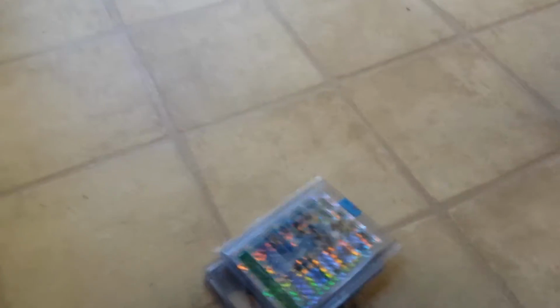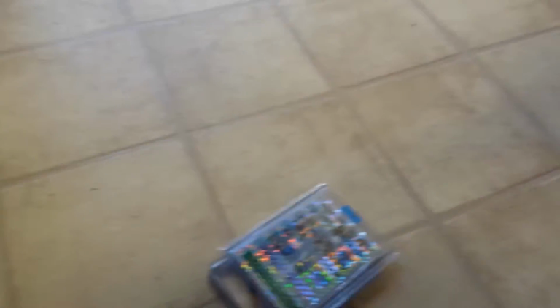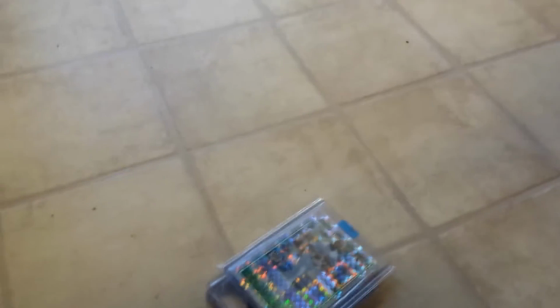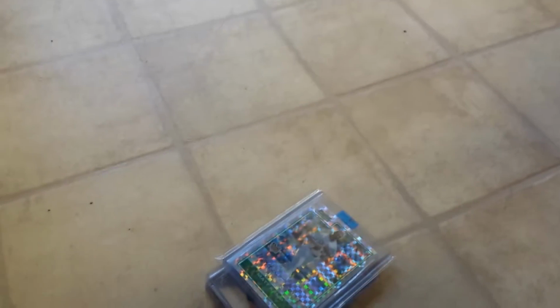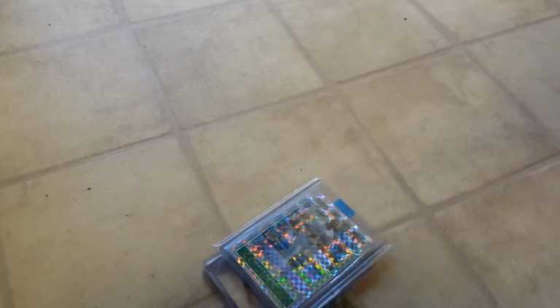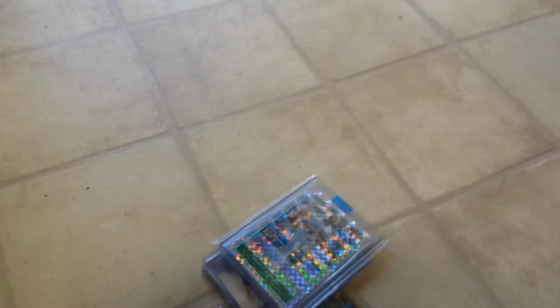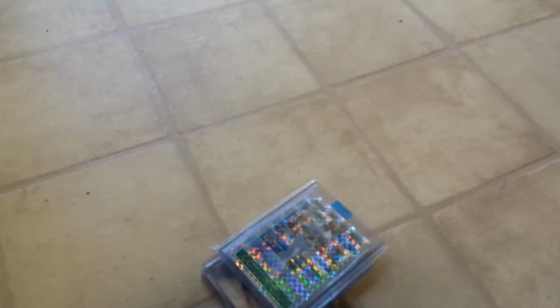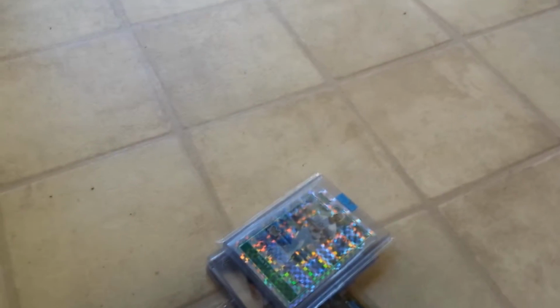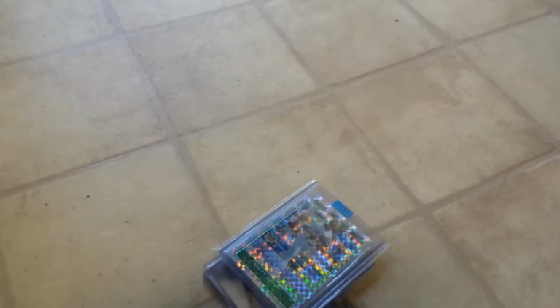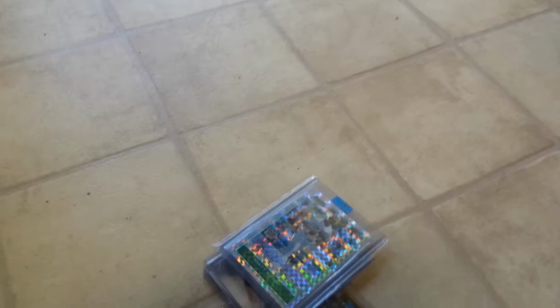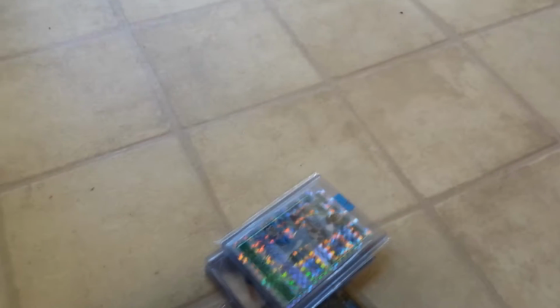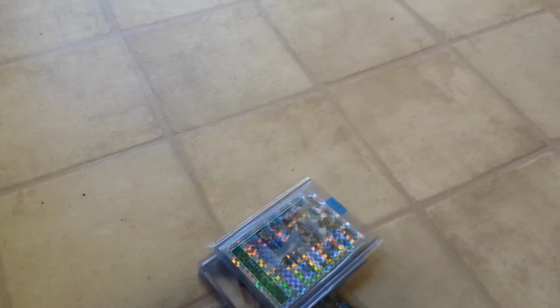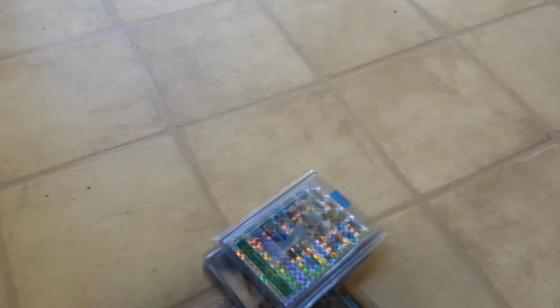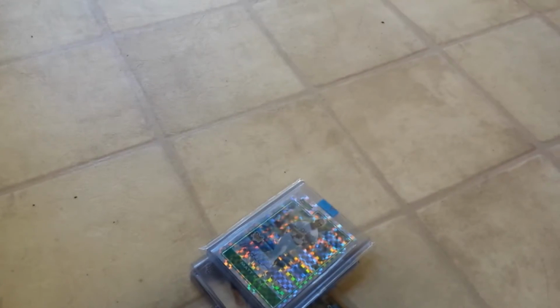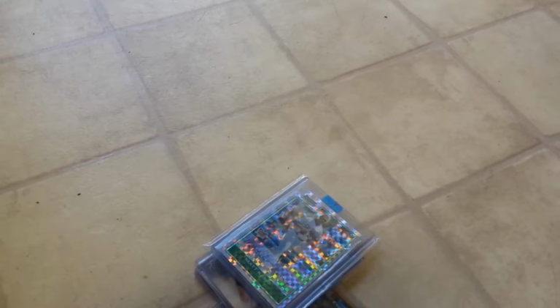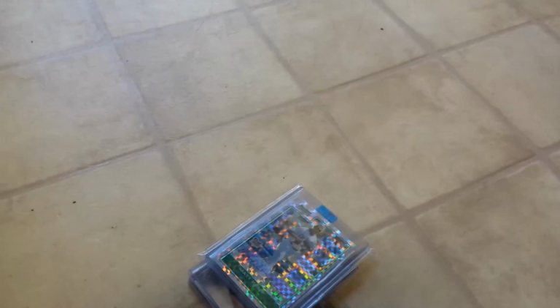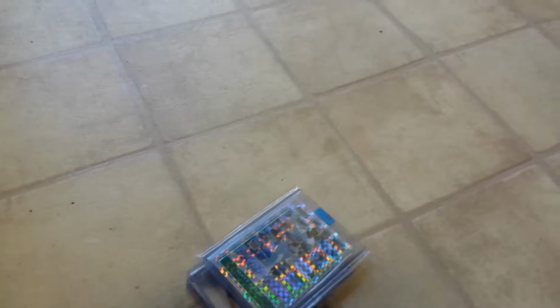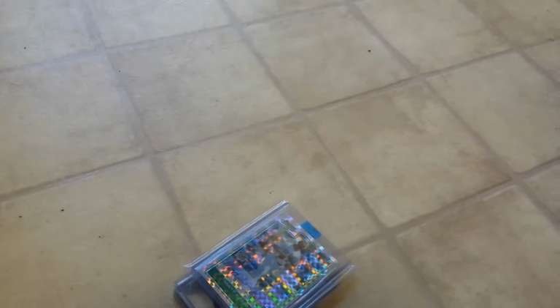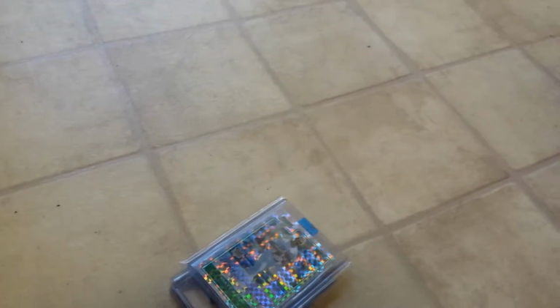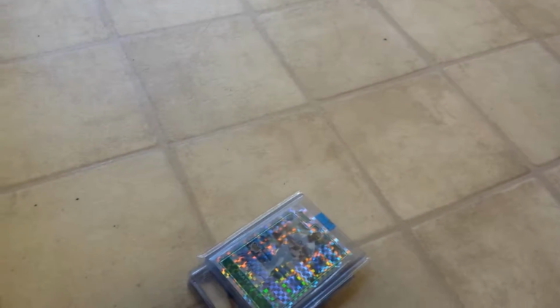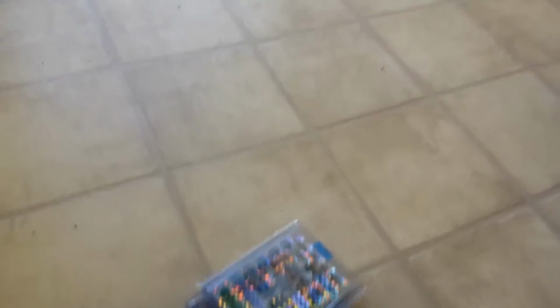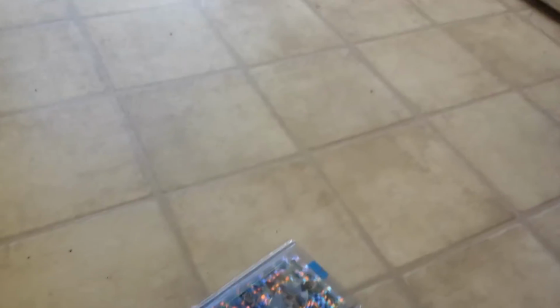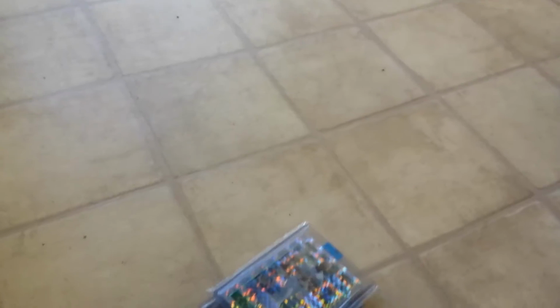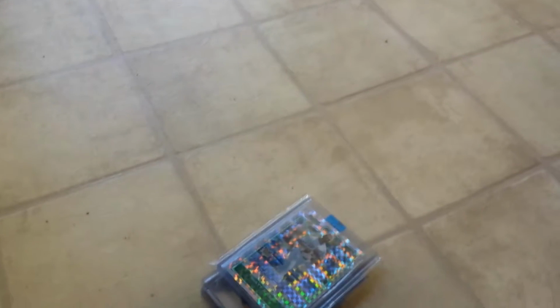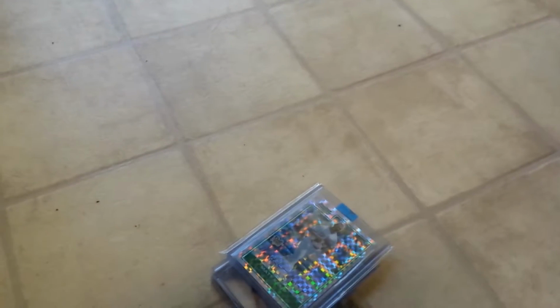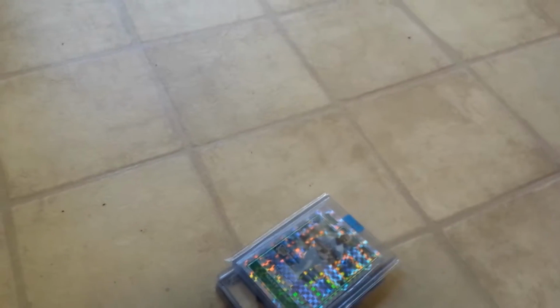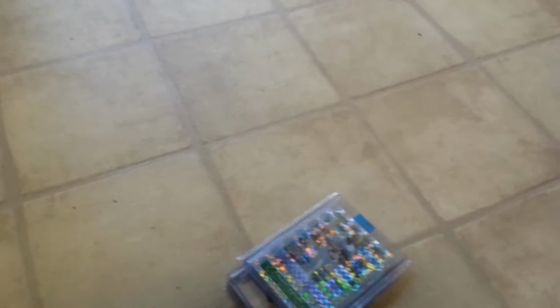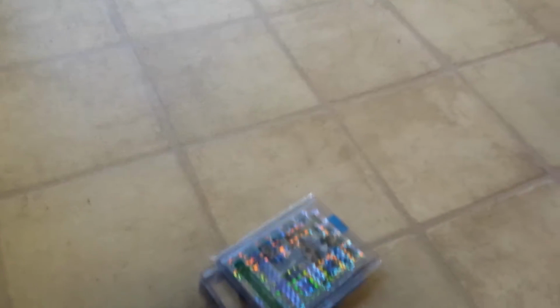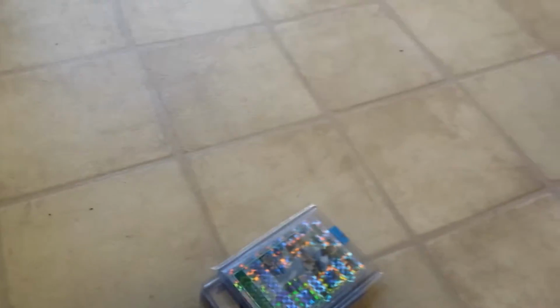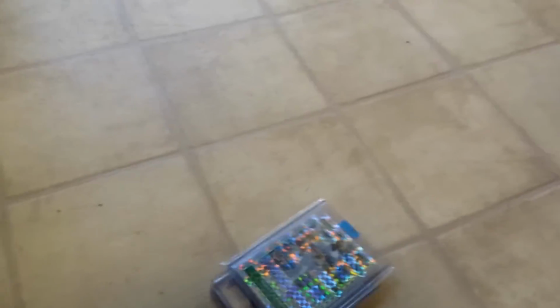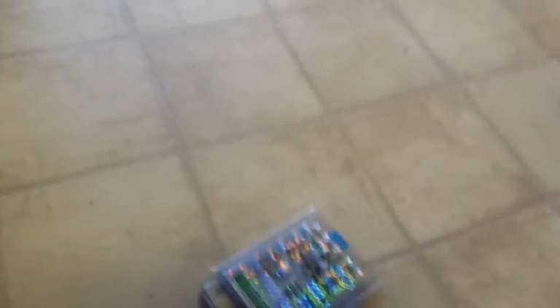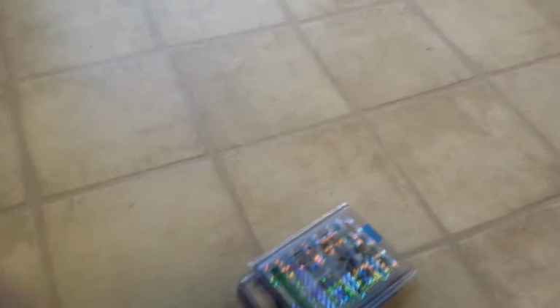Hello YouTube, this is Eric Titanic Taters again. I told you I'd be coming with another mail day here shortly — this one's gonna be a pretty good one. I just got all this in the mail today.